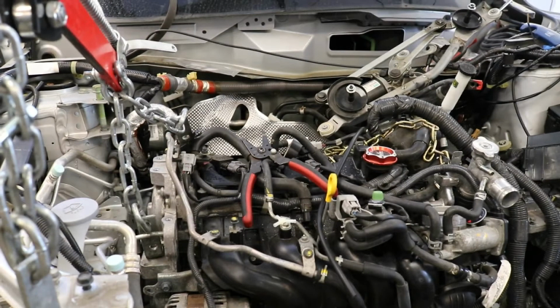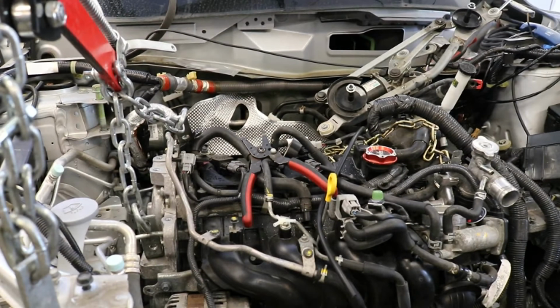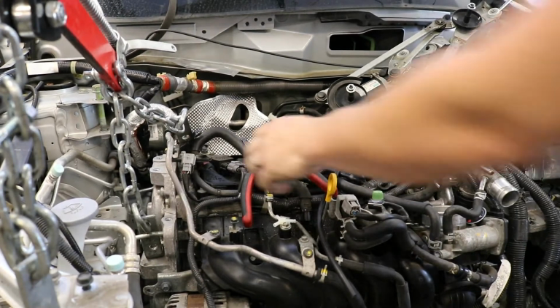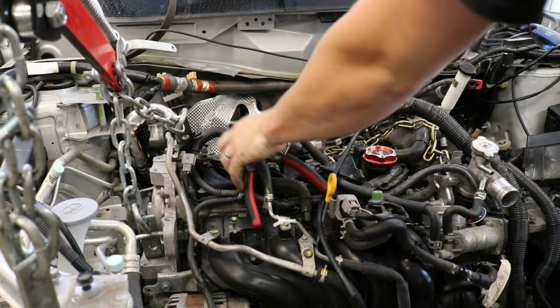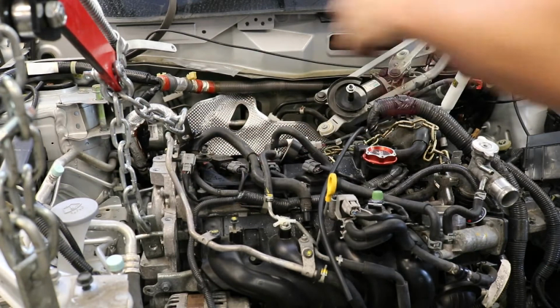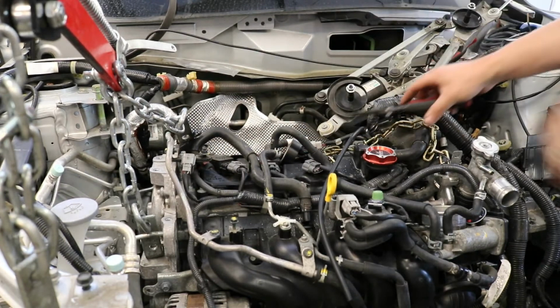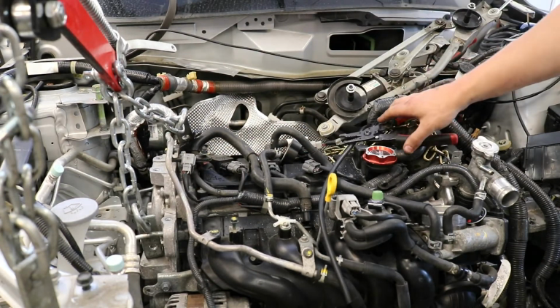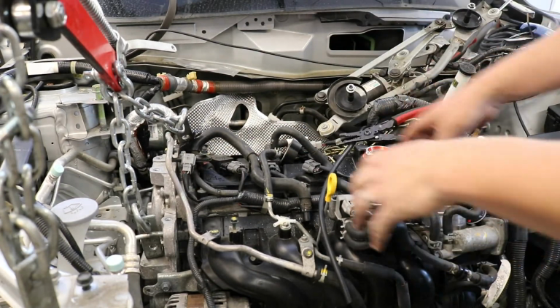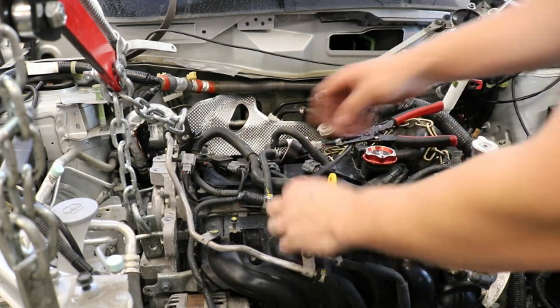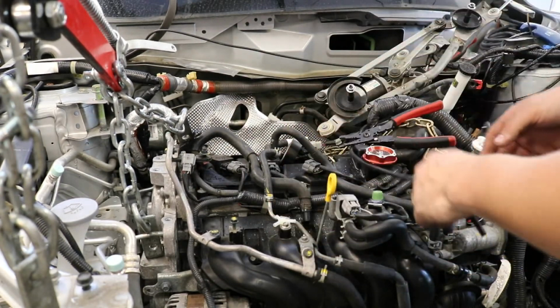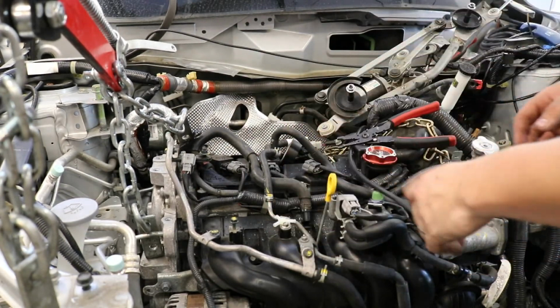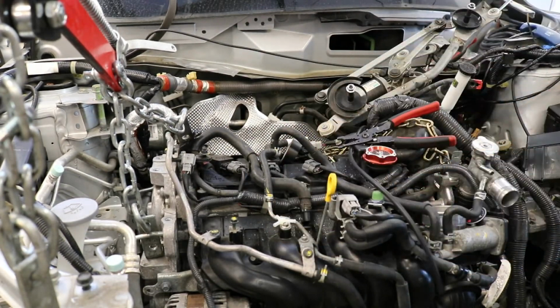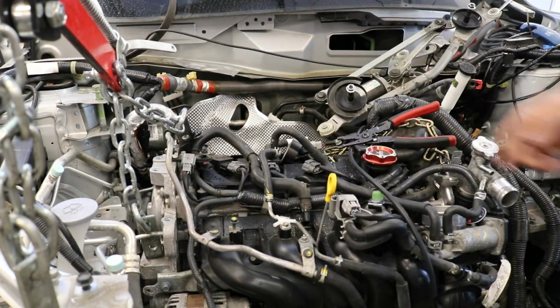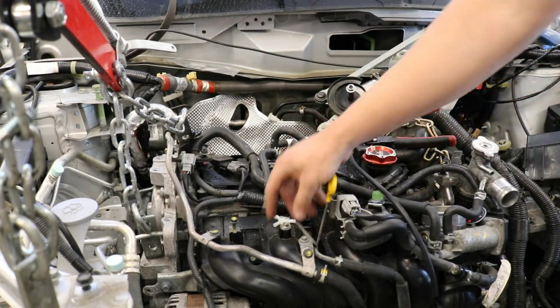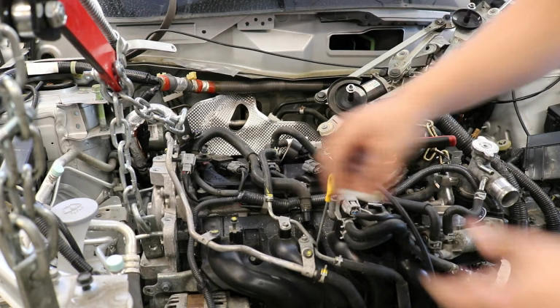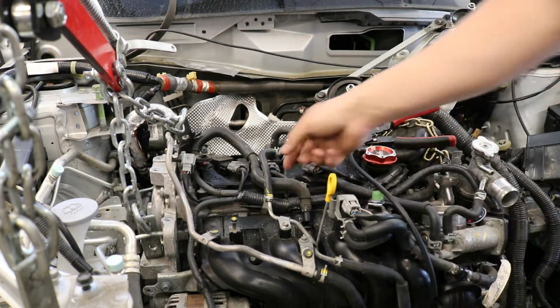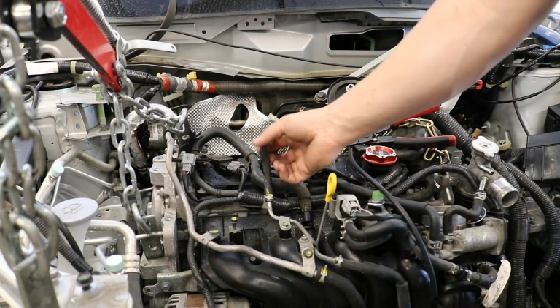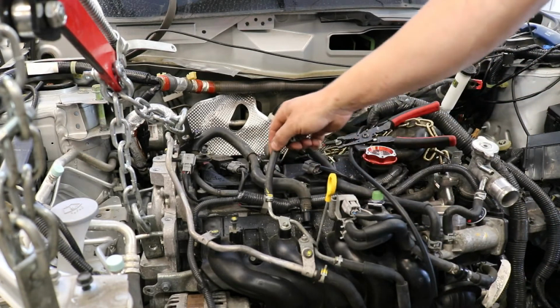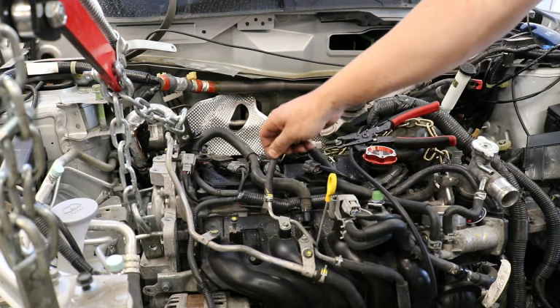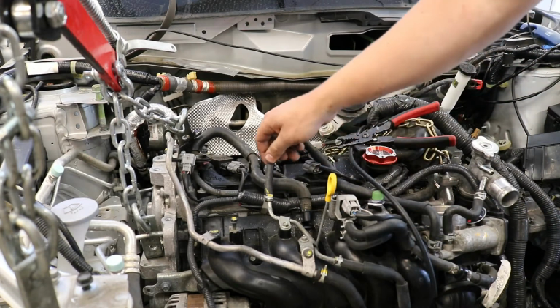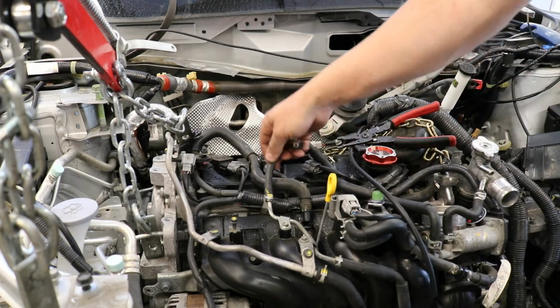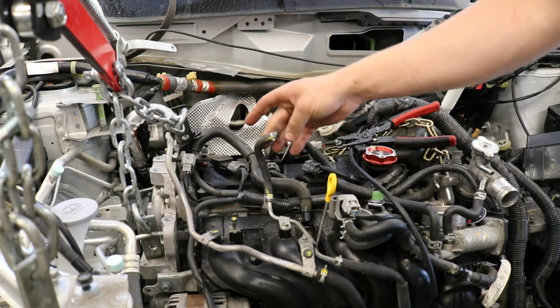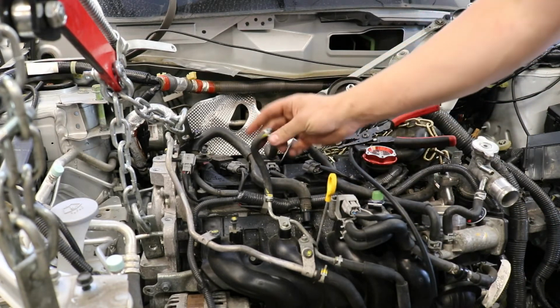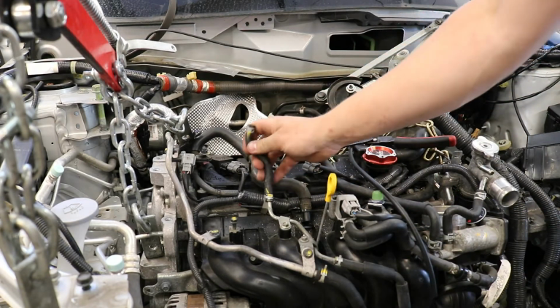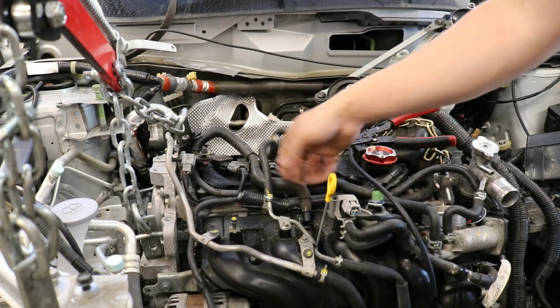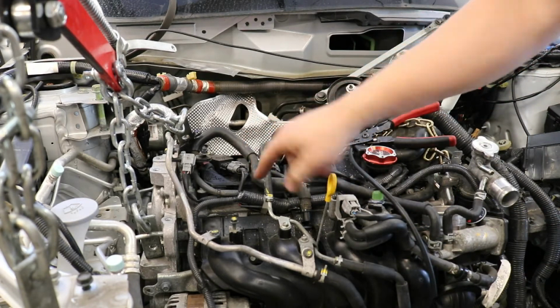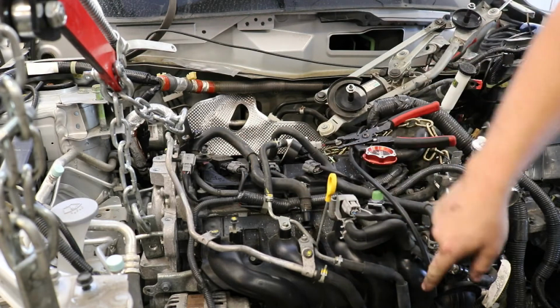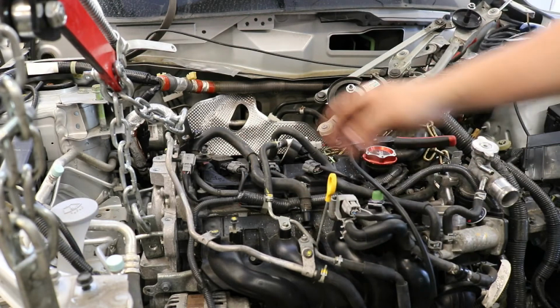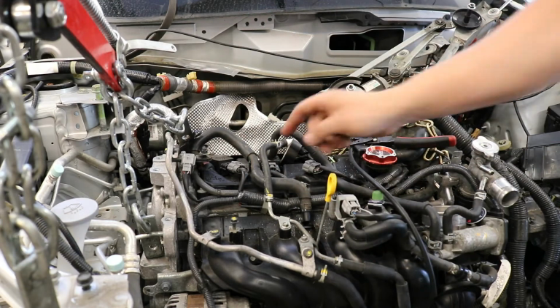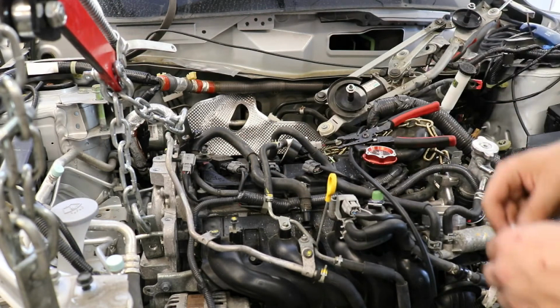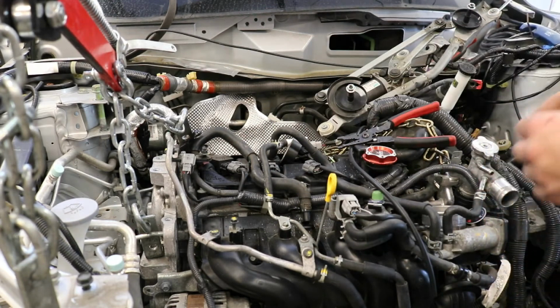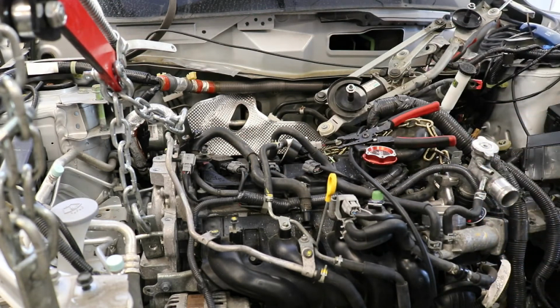You have to use your imagination just a little bit because the intercooler pipe that's supposed to be here is not here. Right here we have where our diverter valve actually gets its boost reference from. This runs directly into the intake manifold, which is where you need to get your reference from.